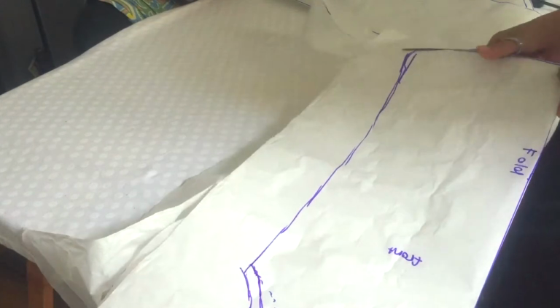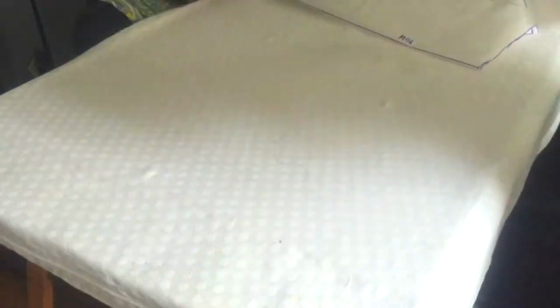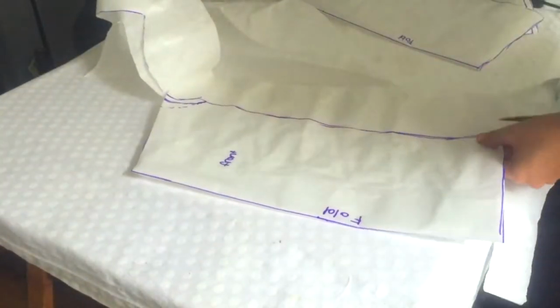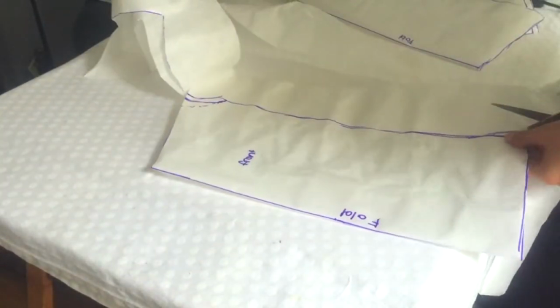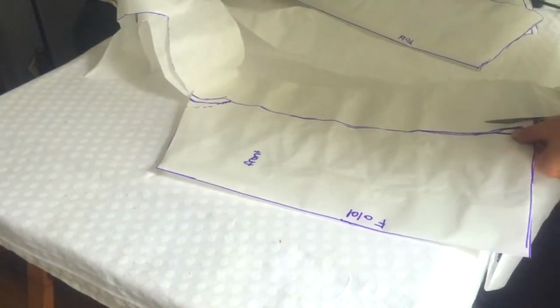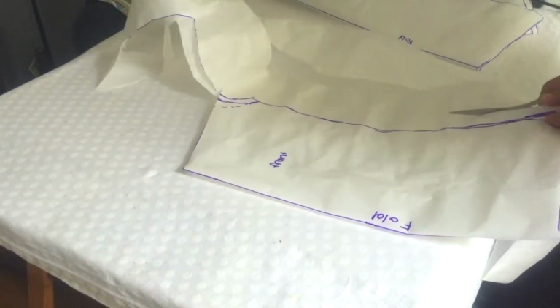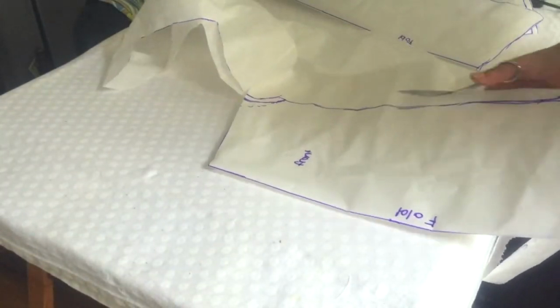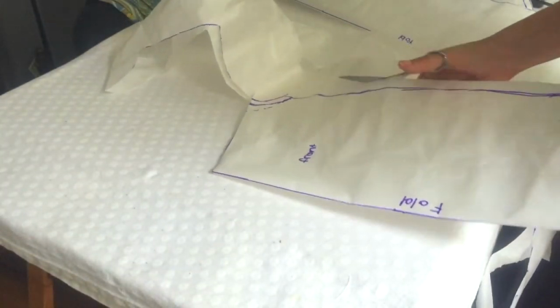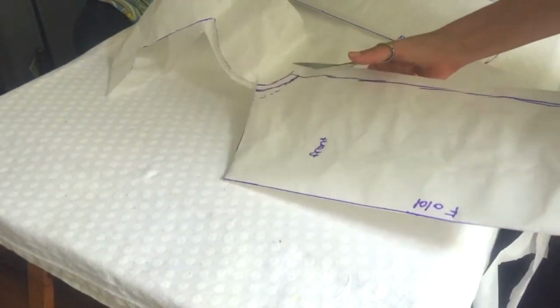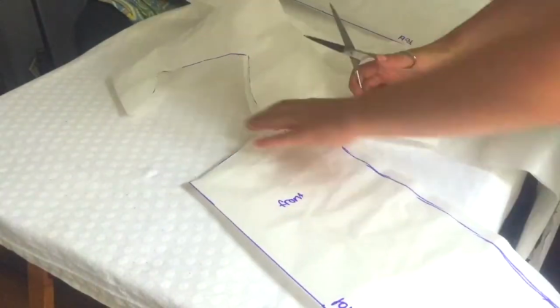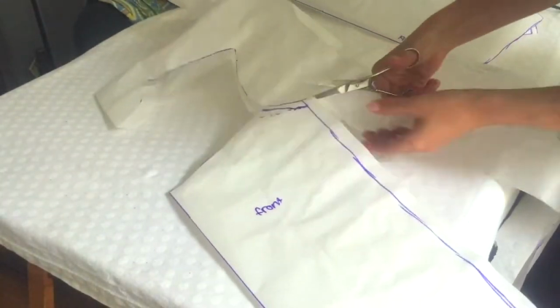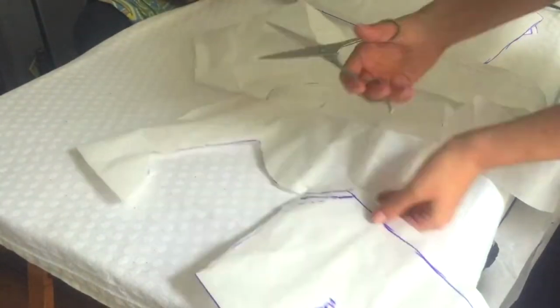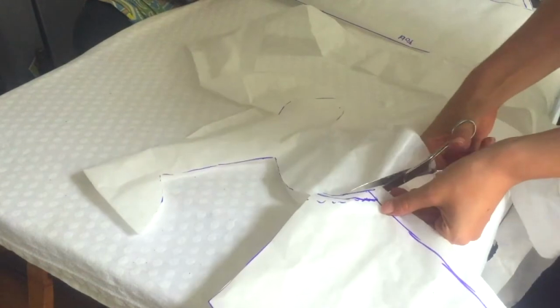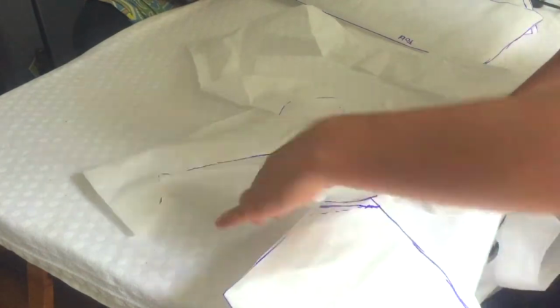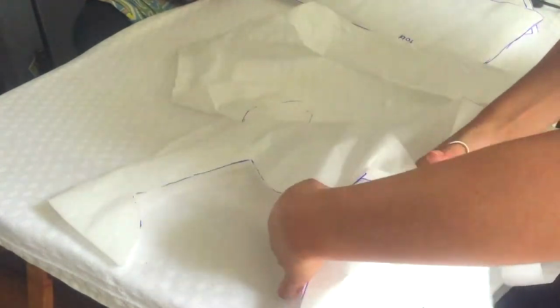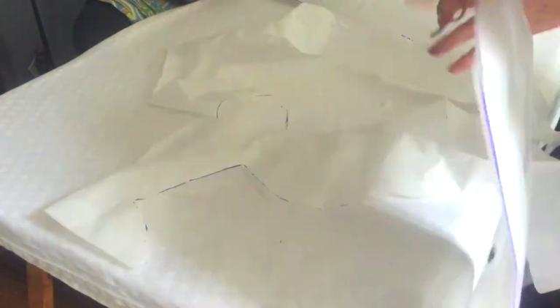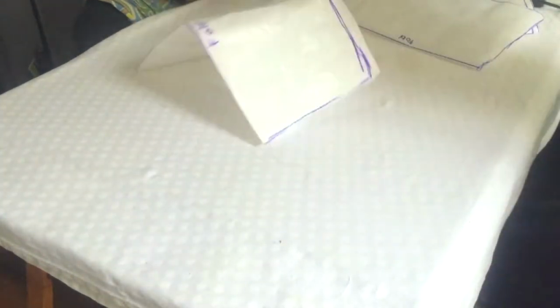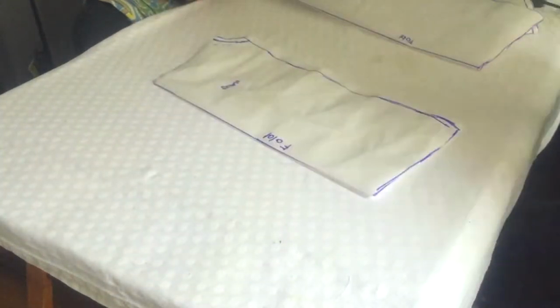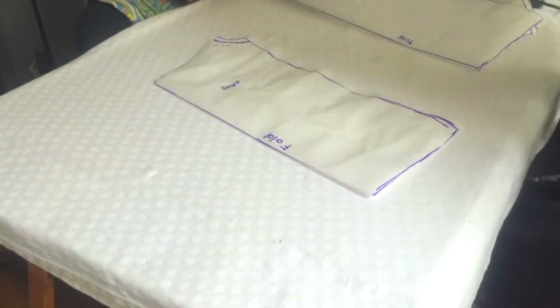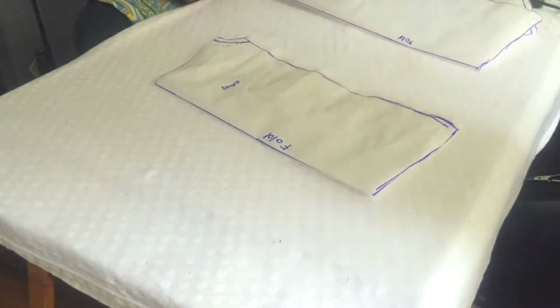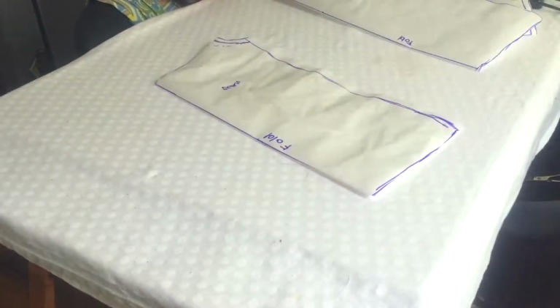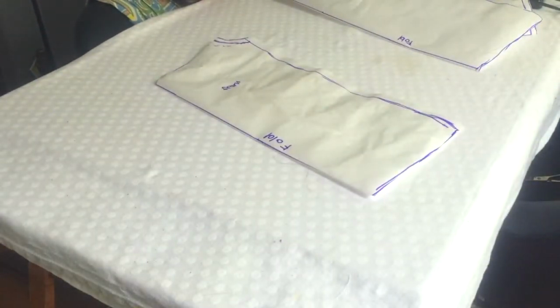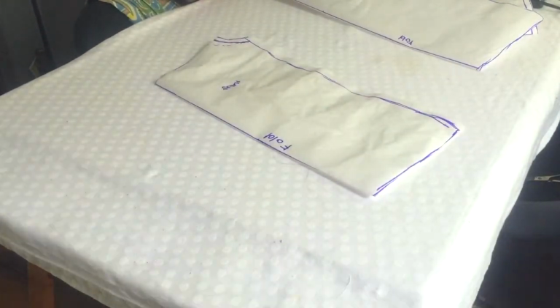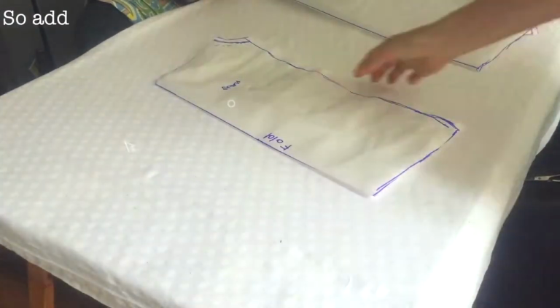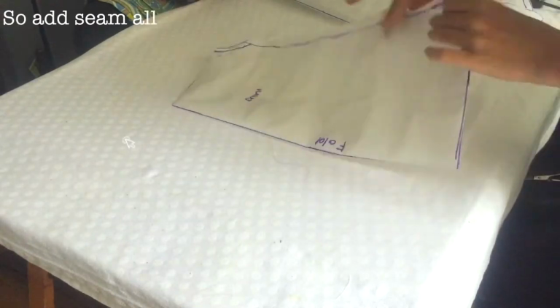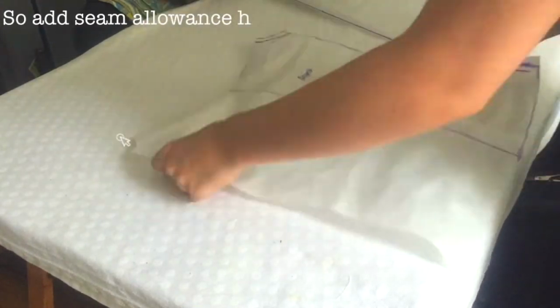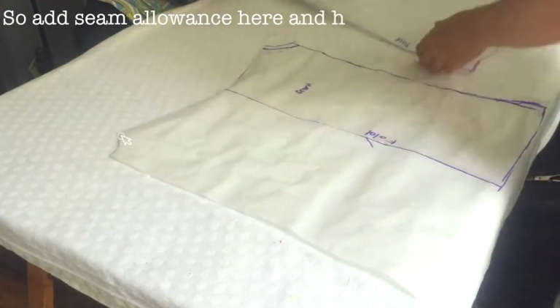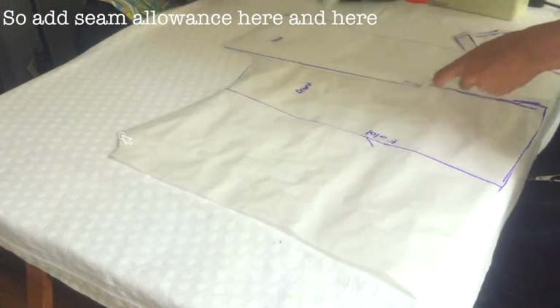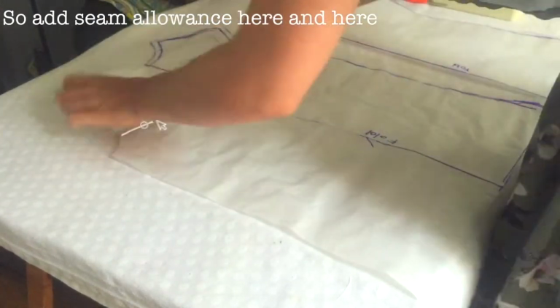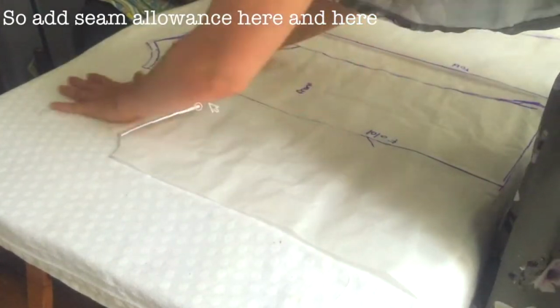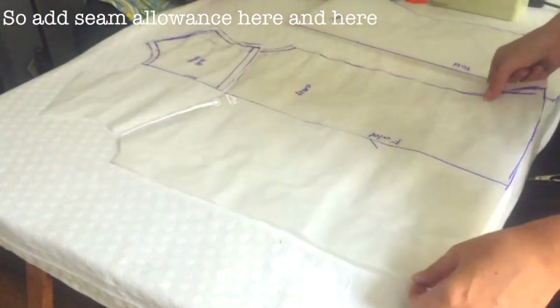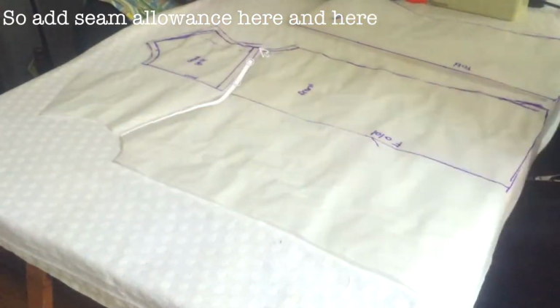The top of the lower pieces on both the front and the back needs seam allowance added to them. You can either do this when cutting your fabric, or add it to the pattern by taping some extra paper to your pattern and adding it this way.